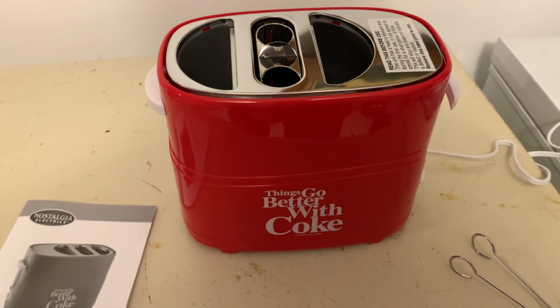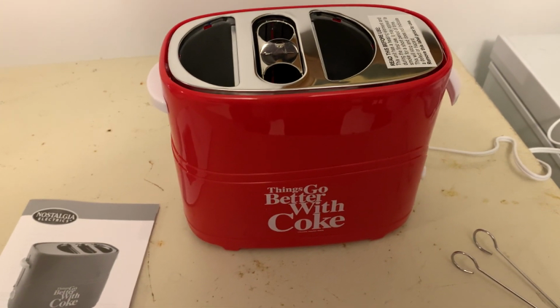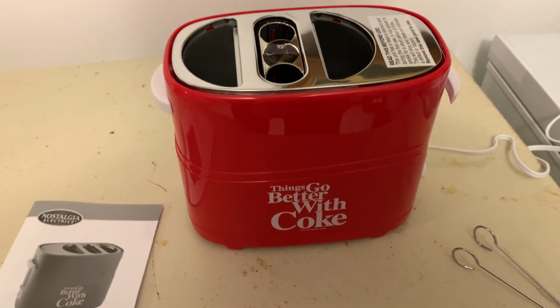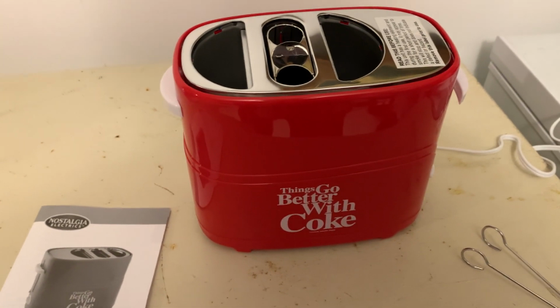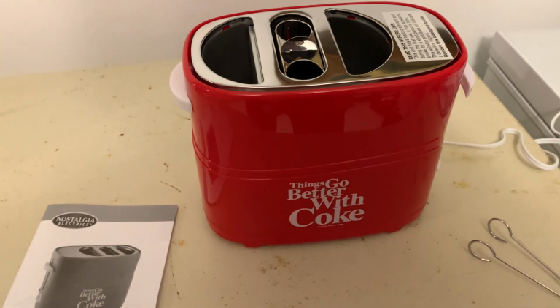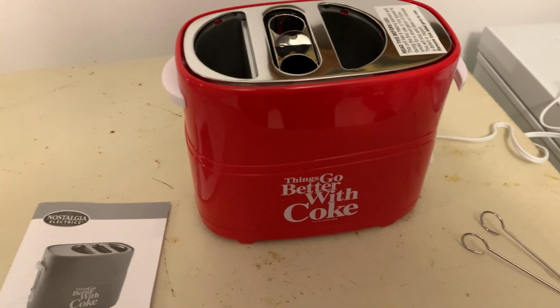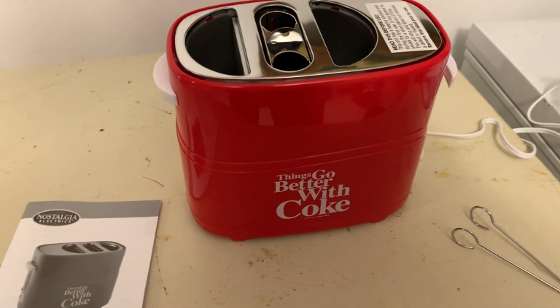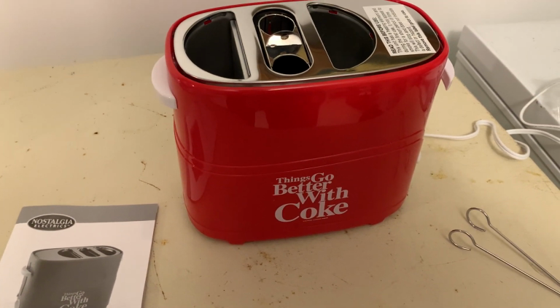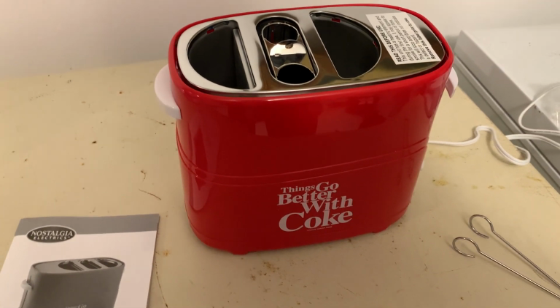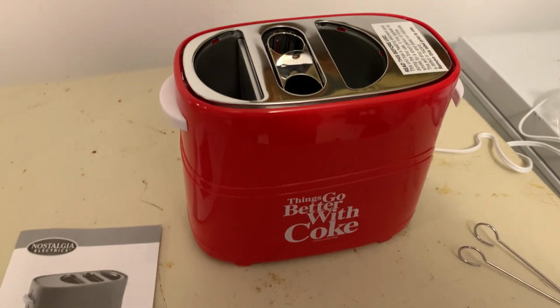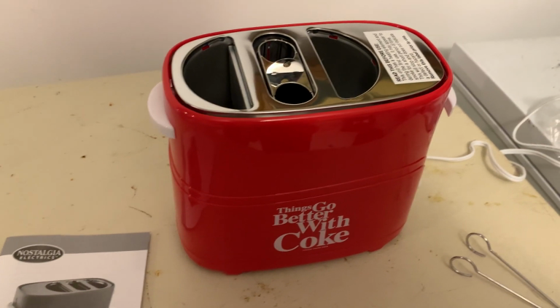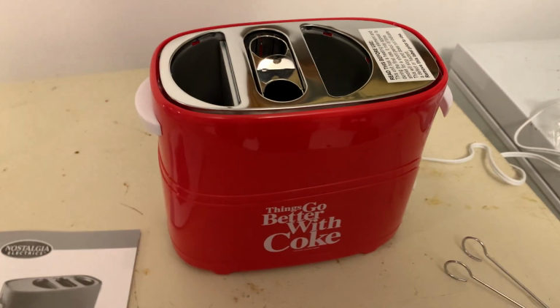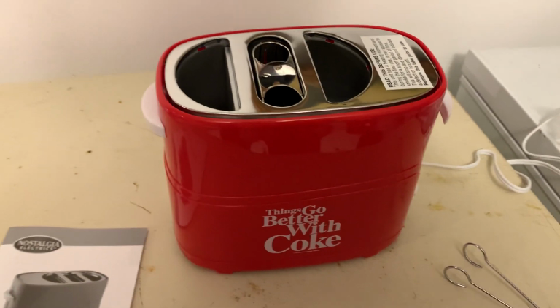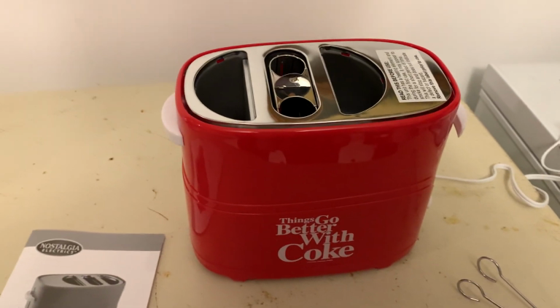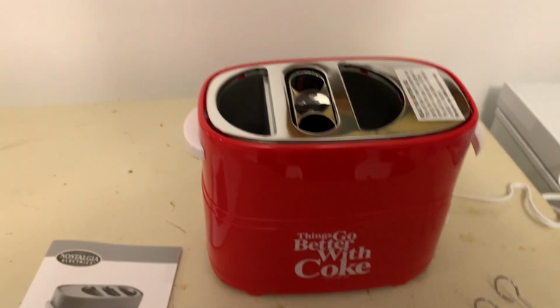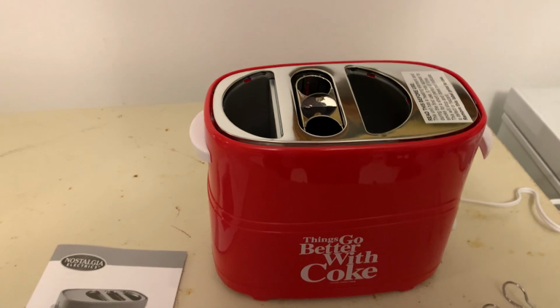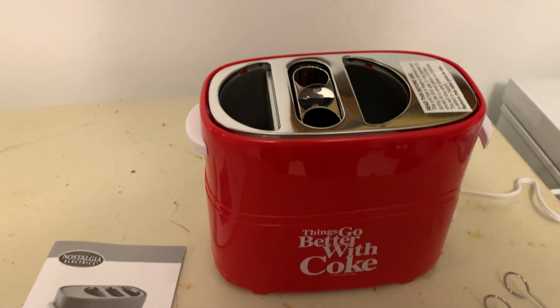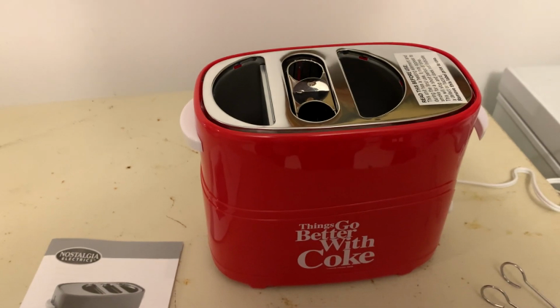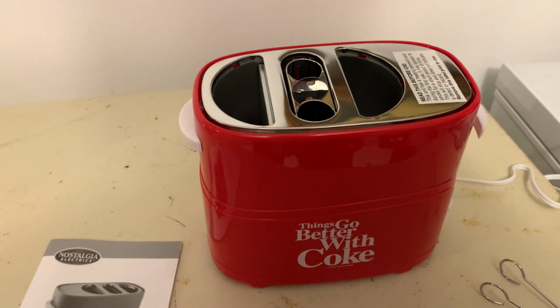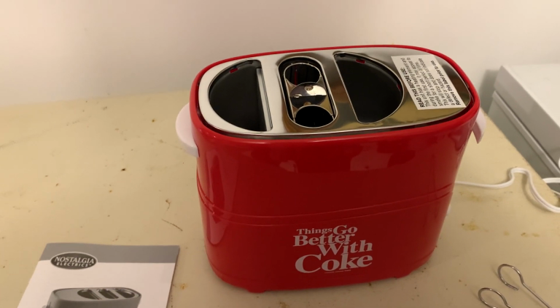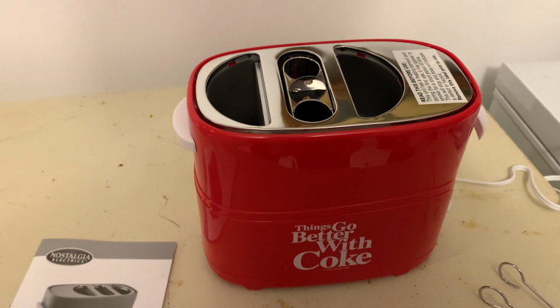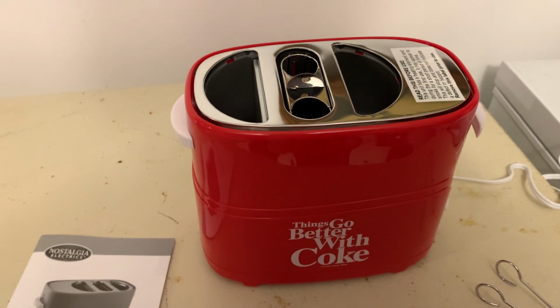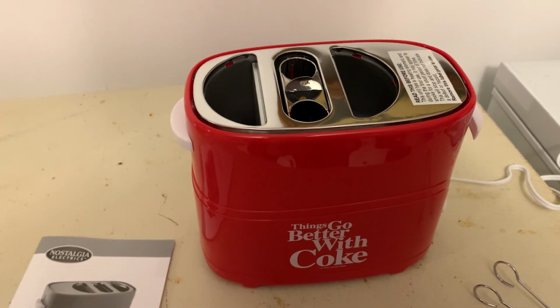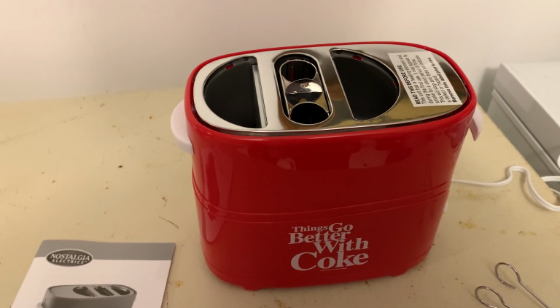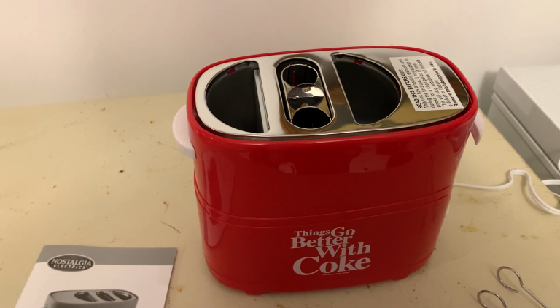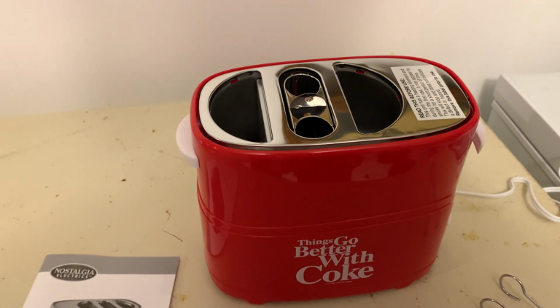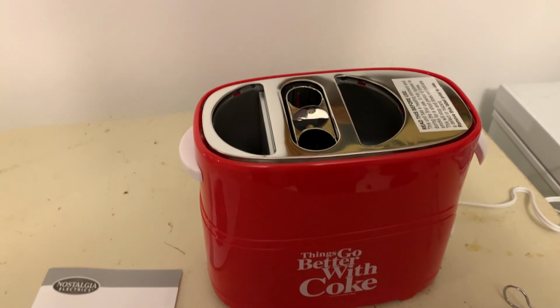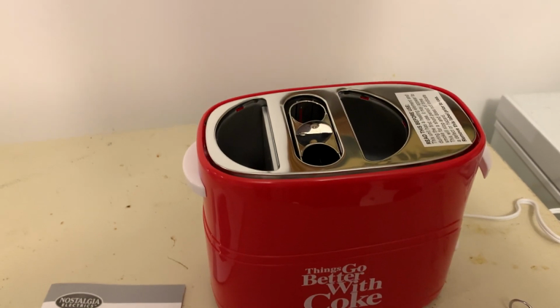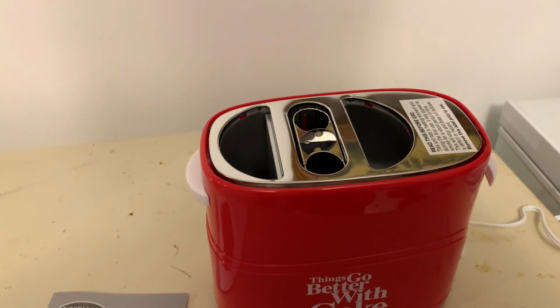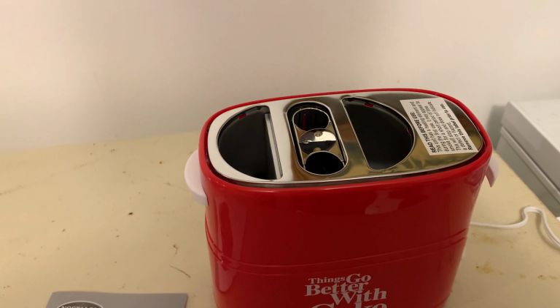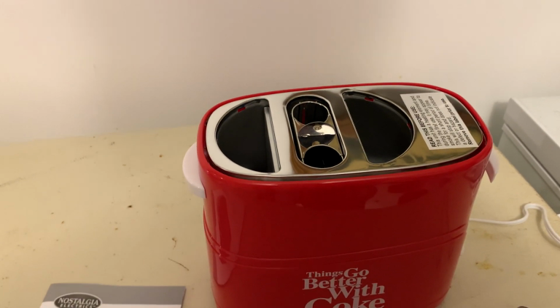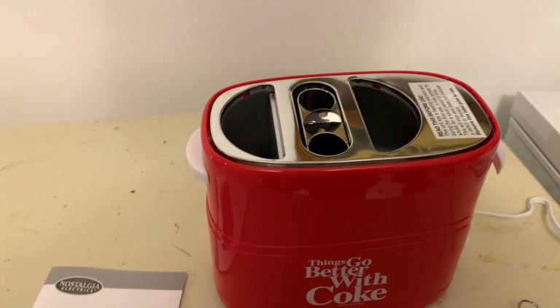Hey there, today we're taking a look at the Nostalgia Coca-Cola Two-Slot Bun Hot Dog Toaster.